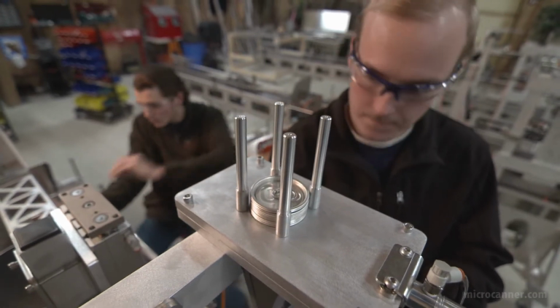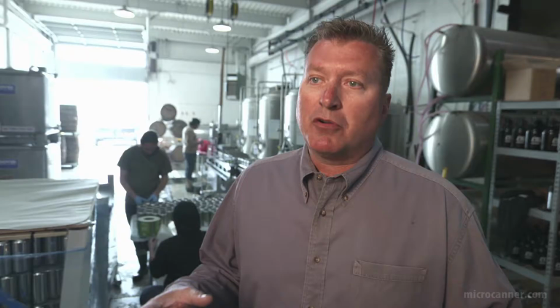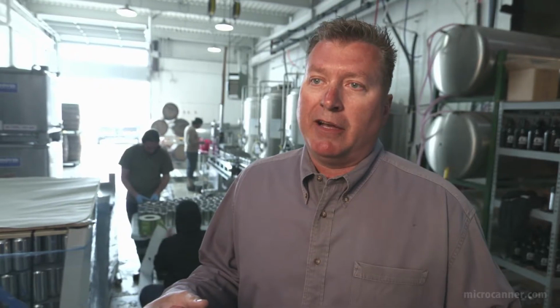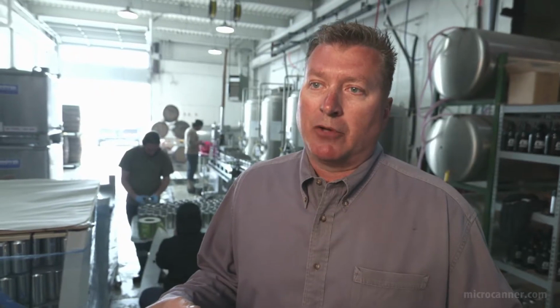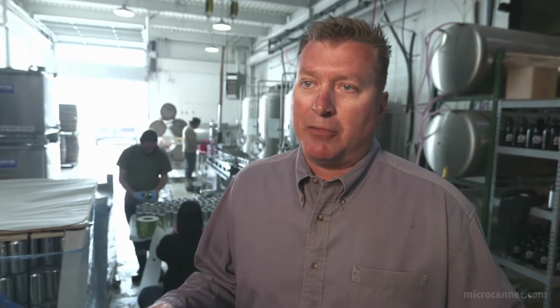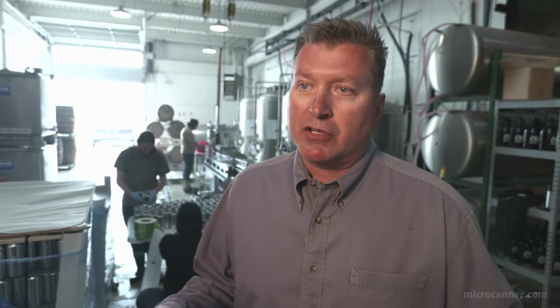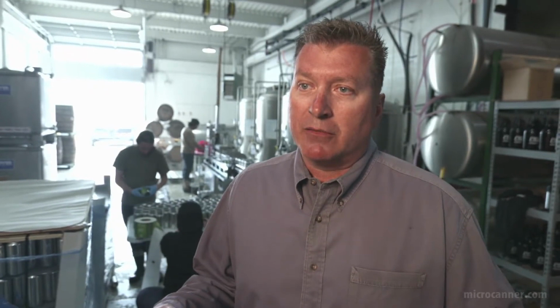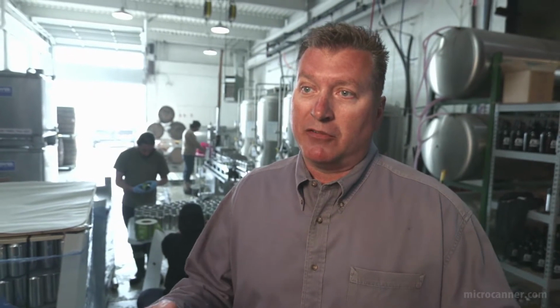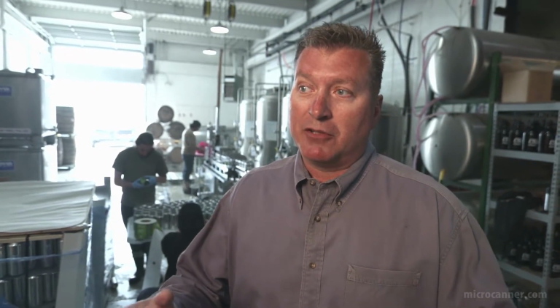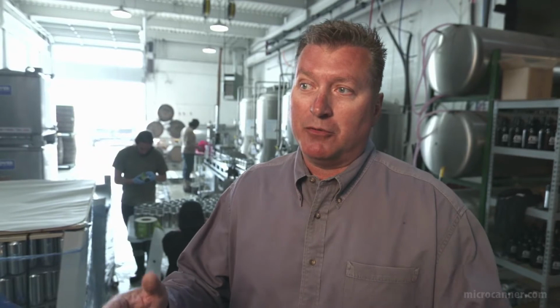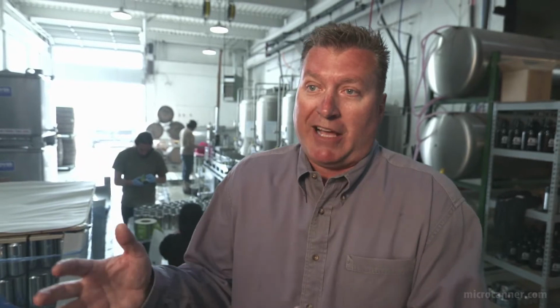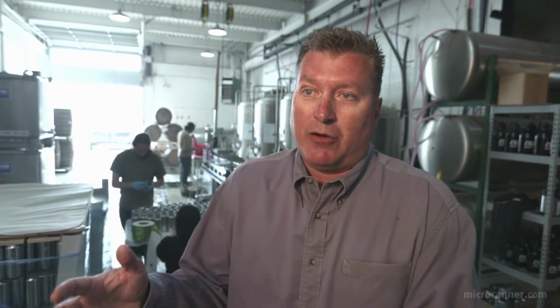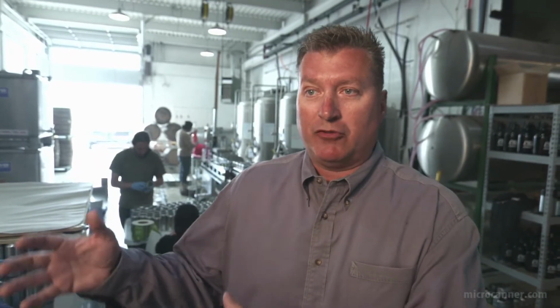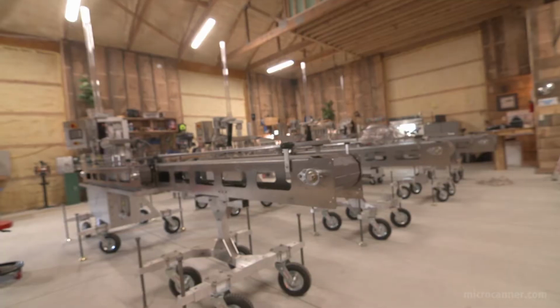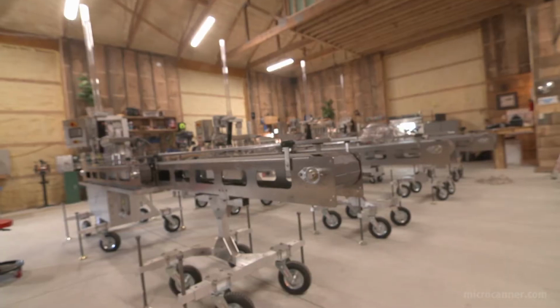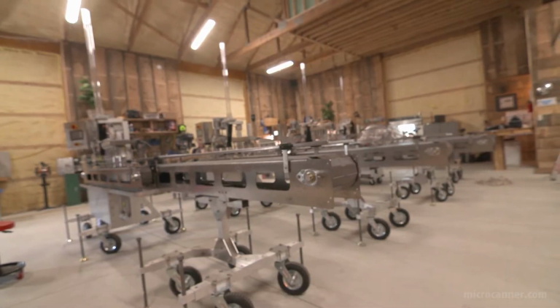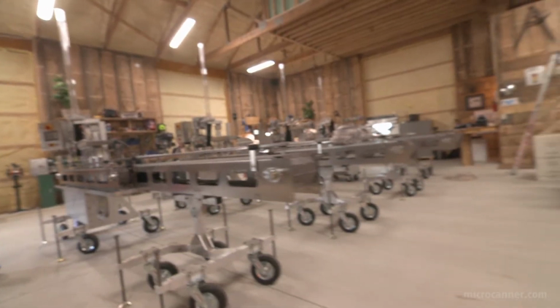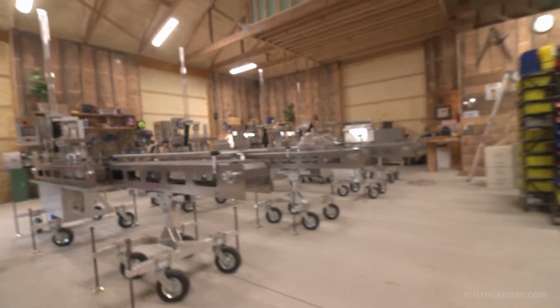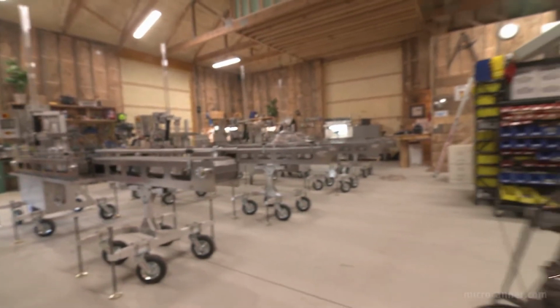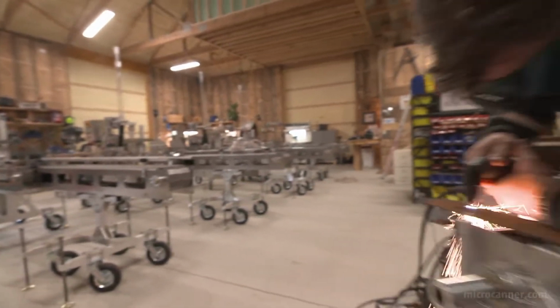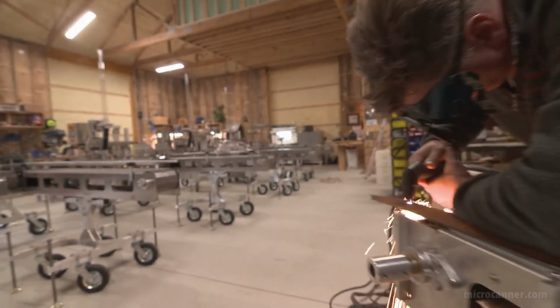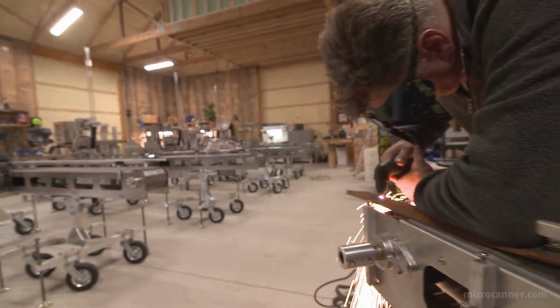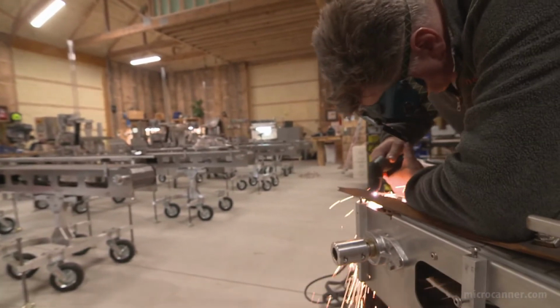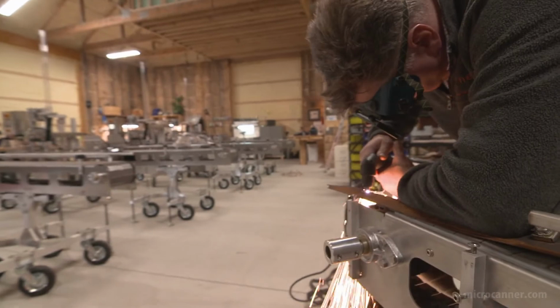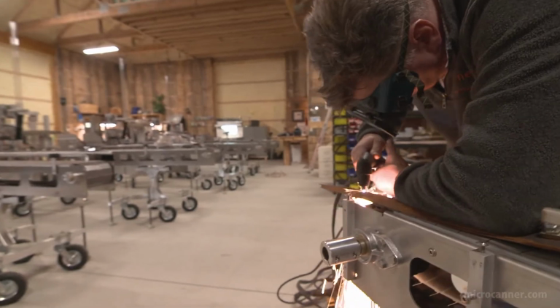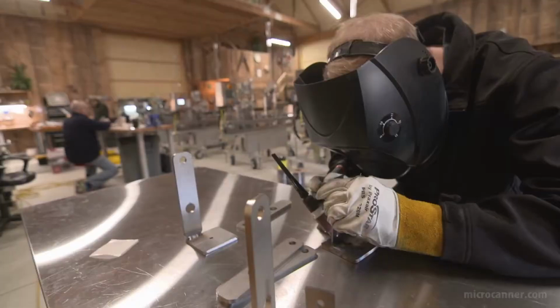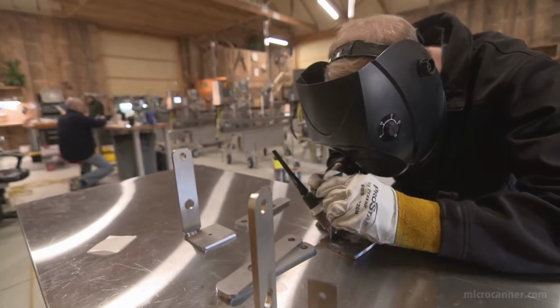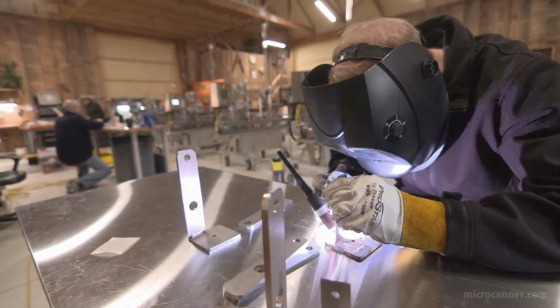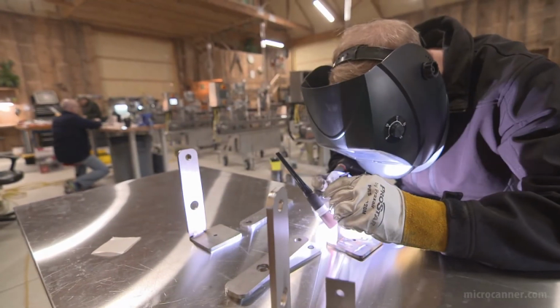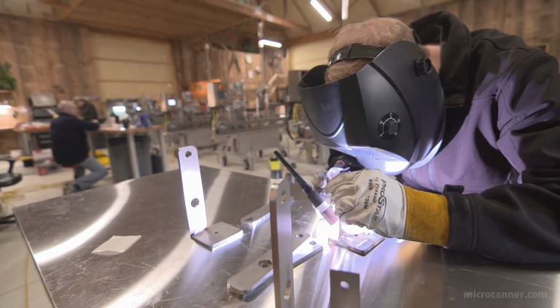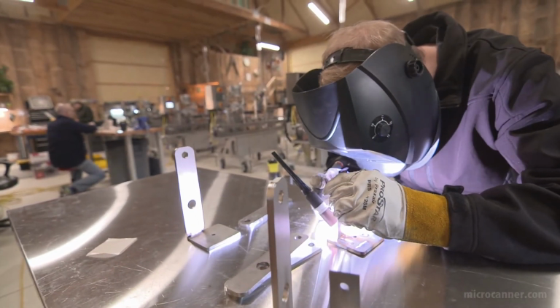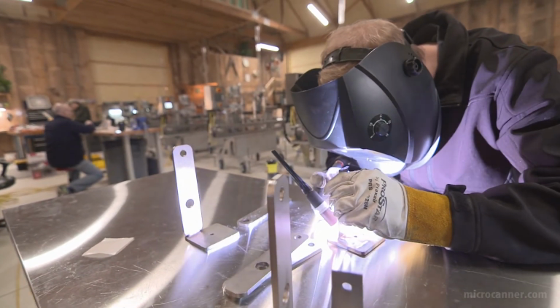We're located in Grand Rapids, Michigan, which is similar to Shanghai or Stuttgart. So we've got access to the finest CNC houses and laser houses to do all of our sheet metal work.